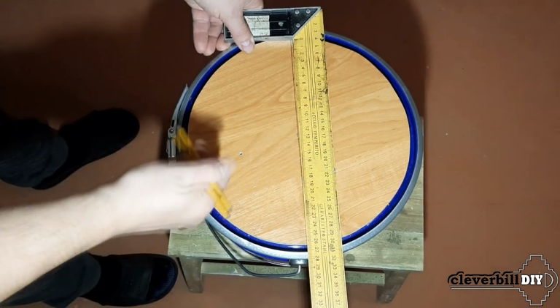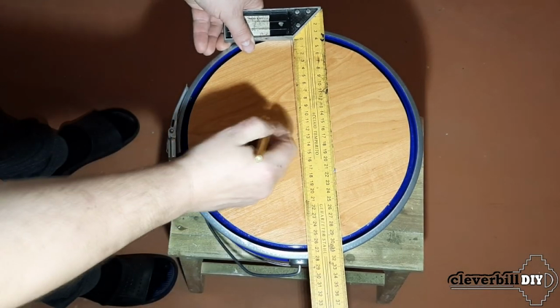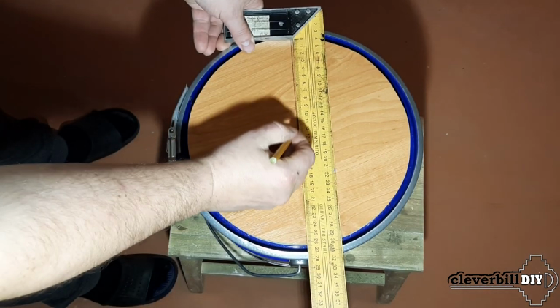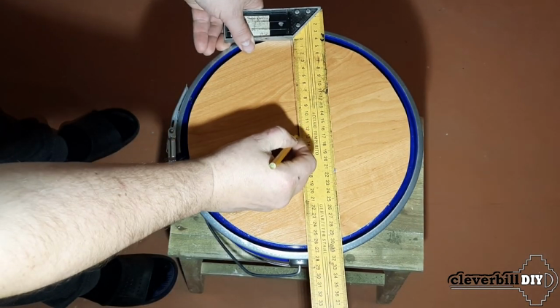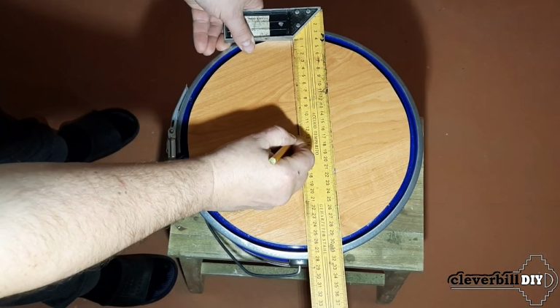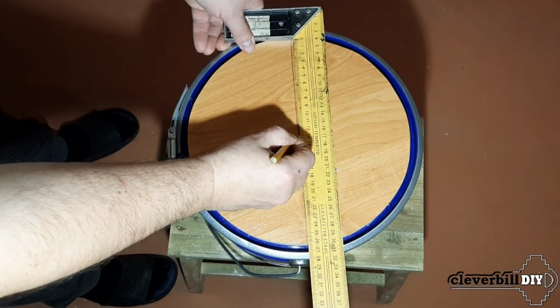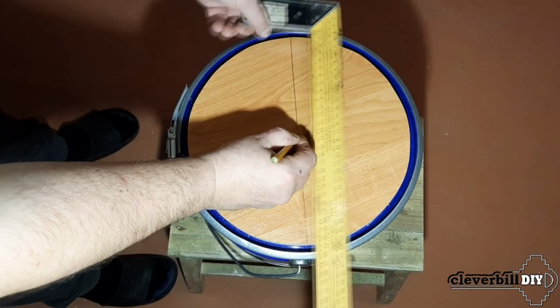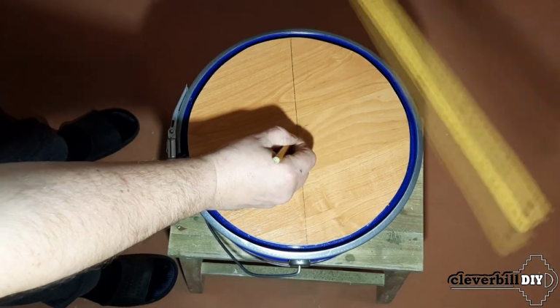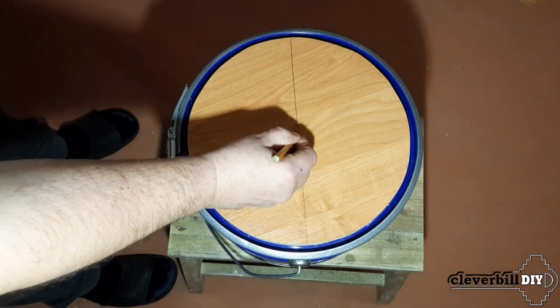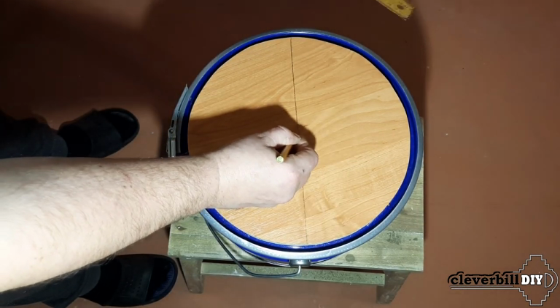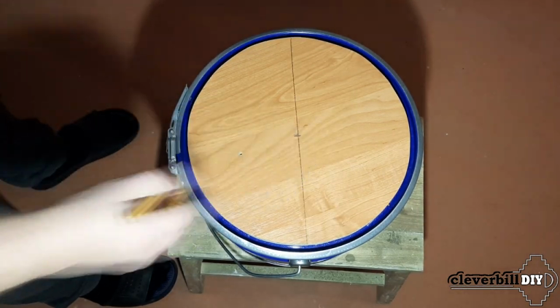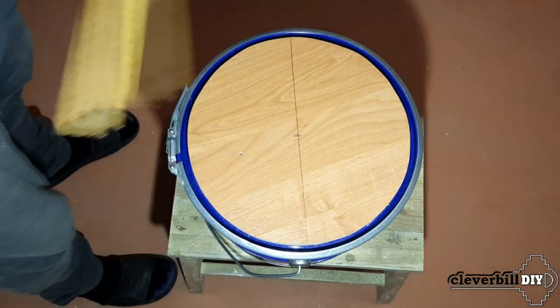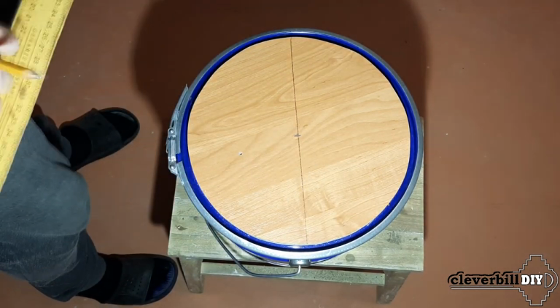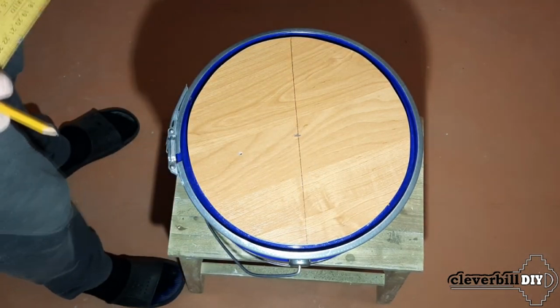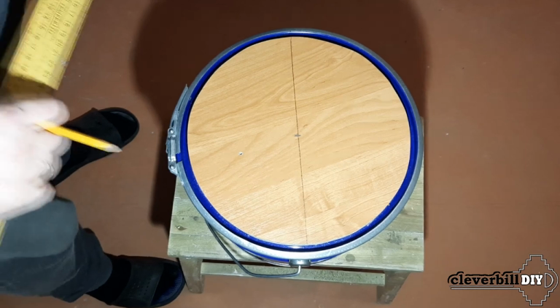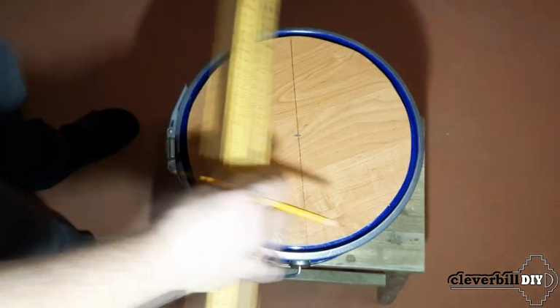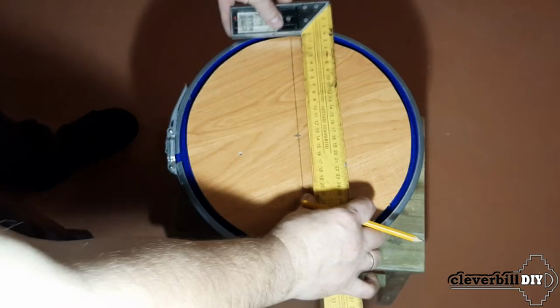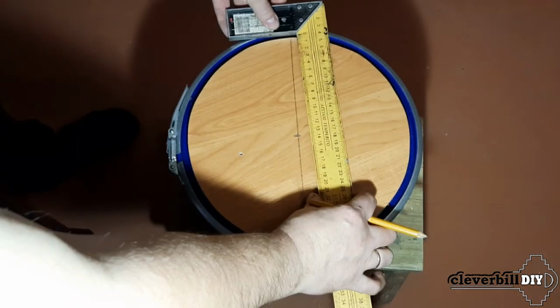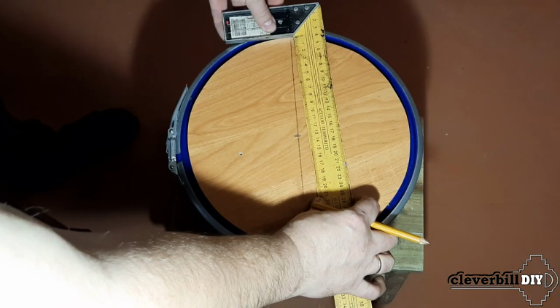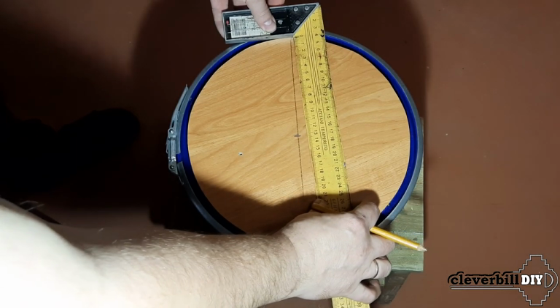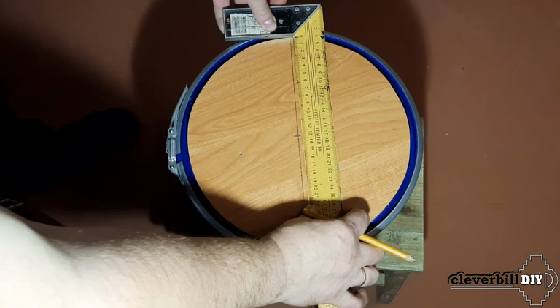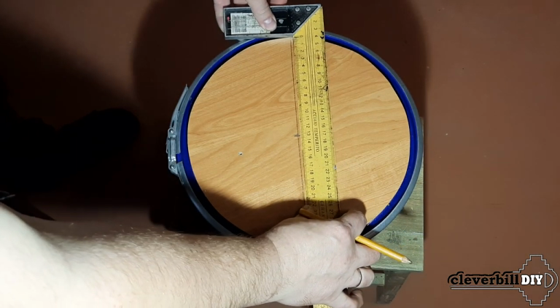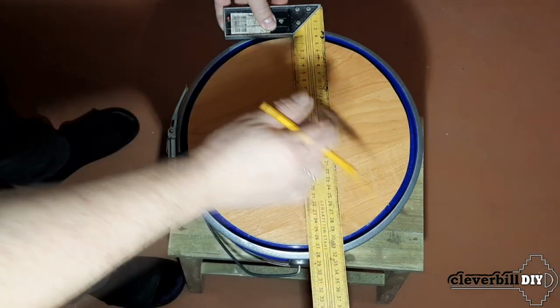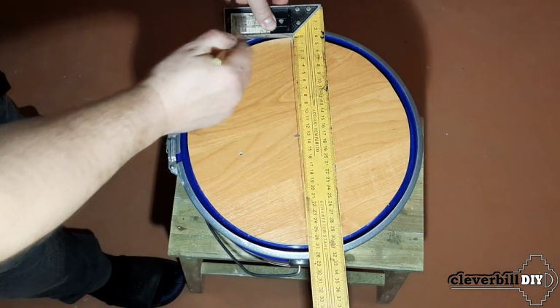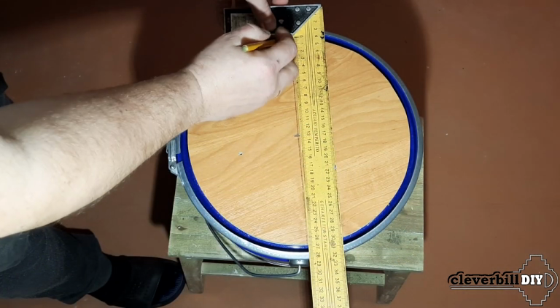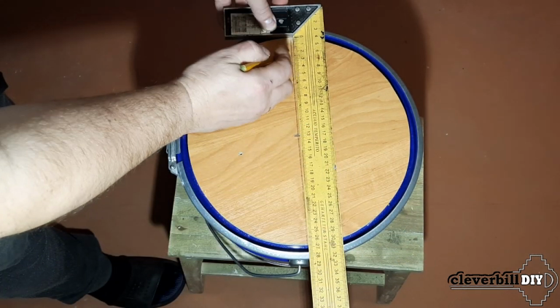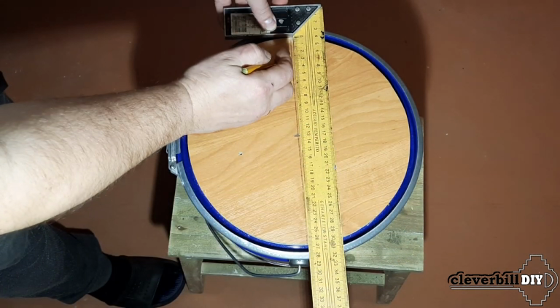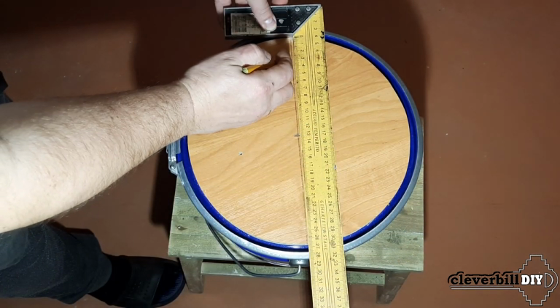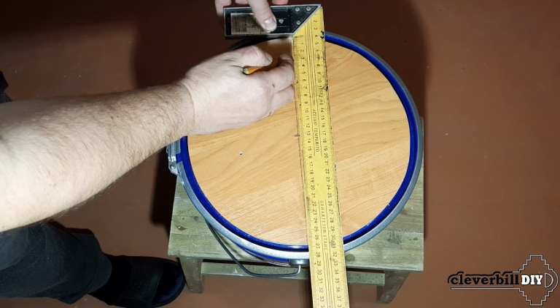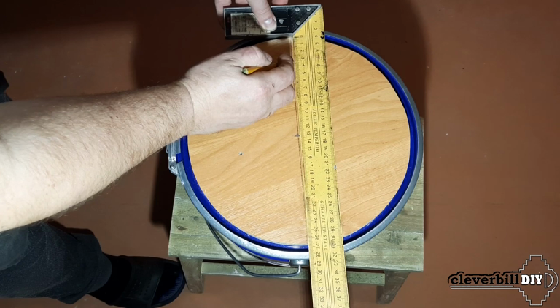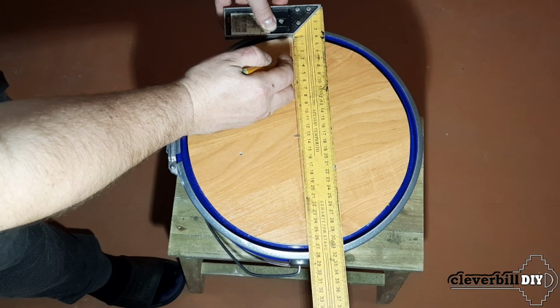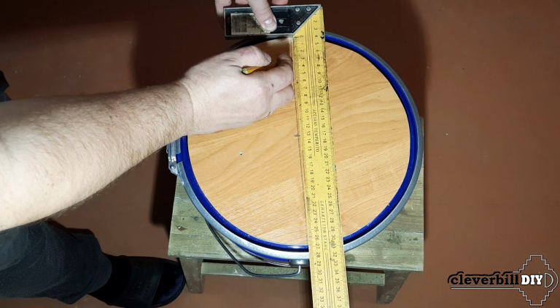After the glue has dried, I mark a place for two holes in the lid. One of which is located strictly in the middle for connecting a vacuum cleaner, and the other with a small indent from the edge for the suction hose.